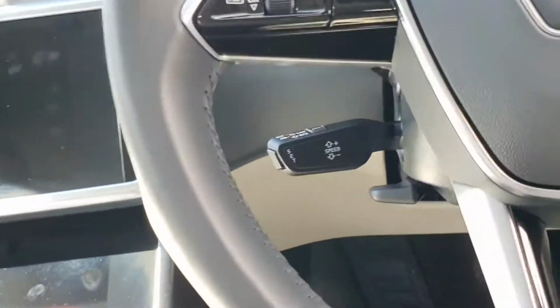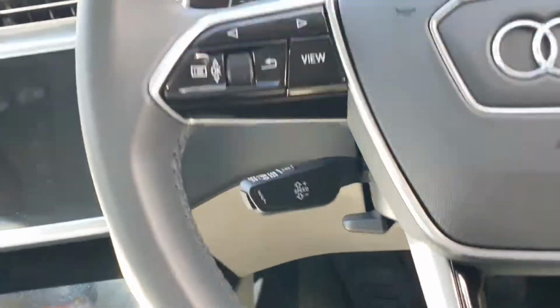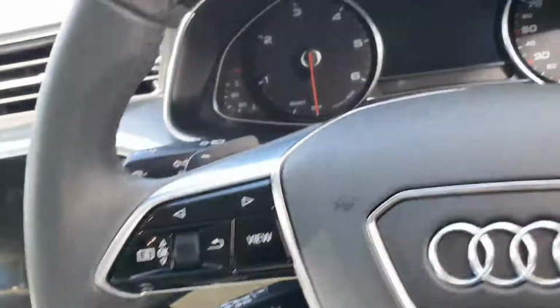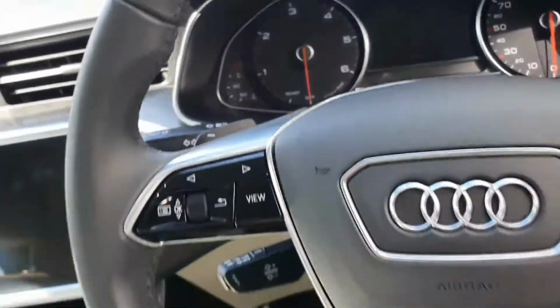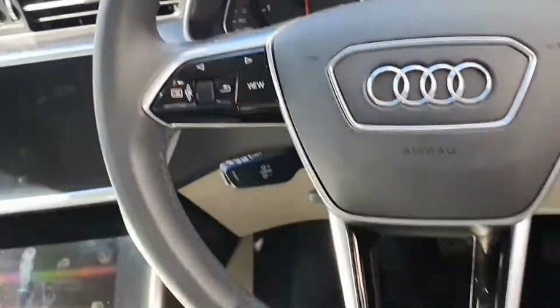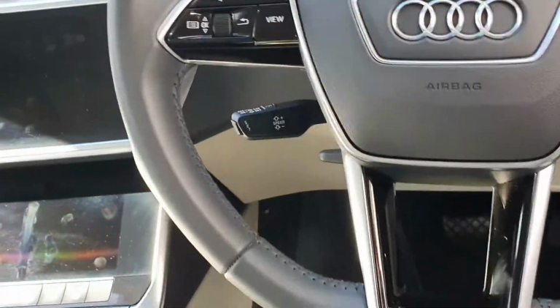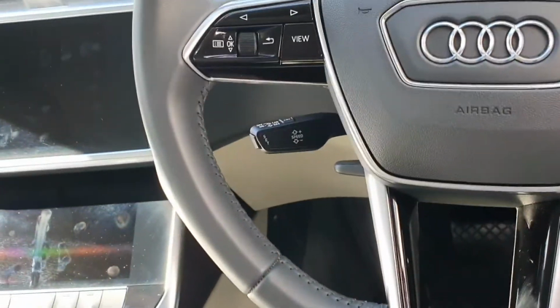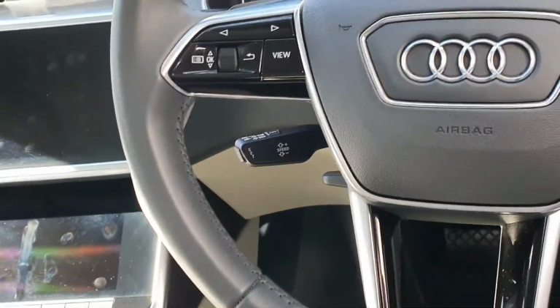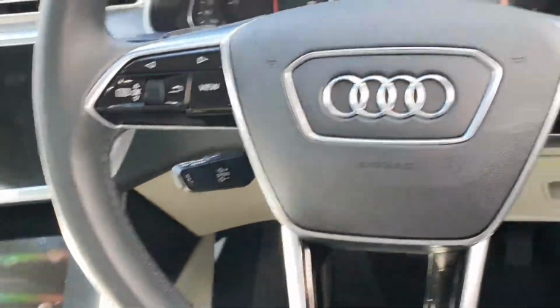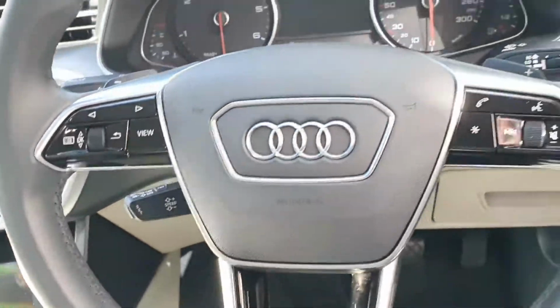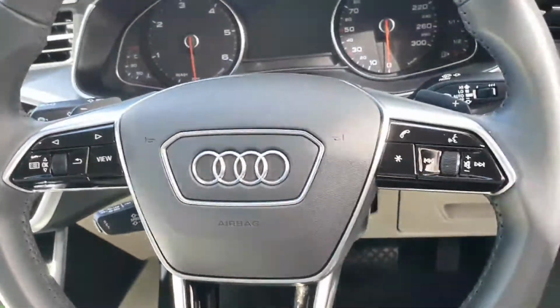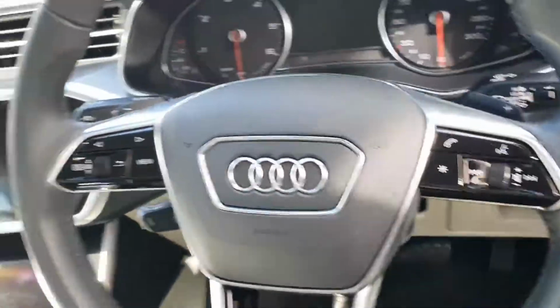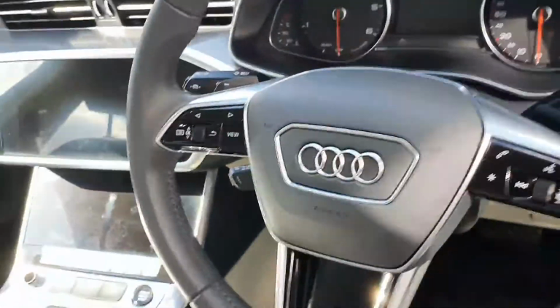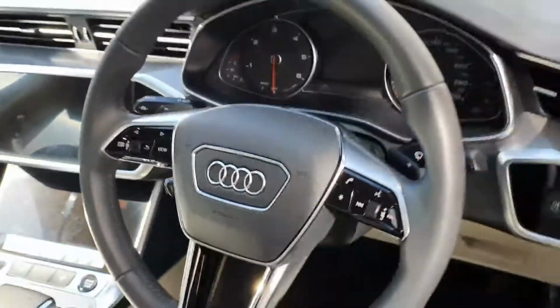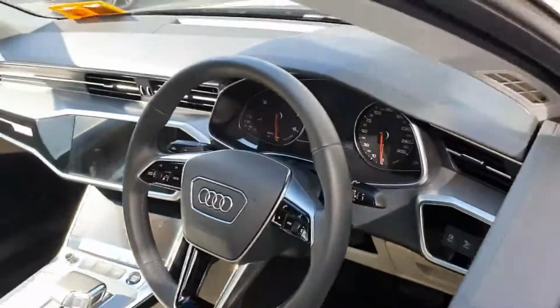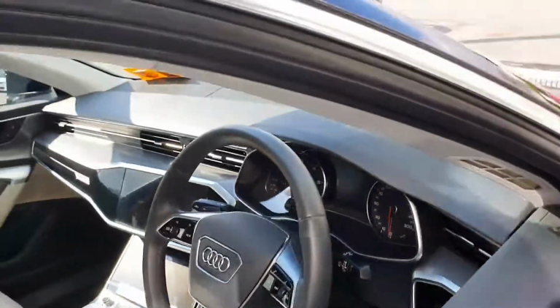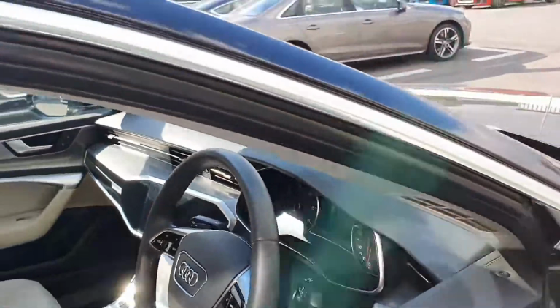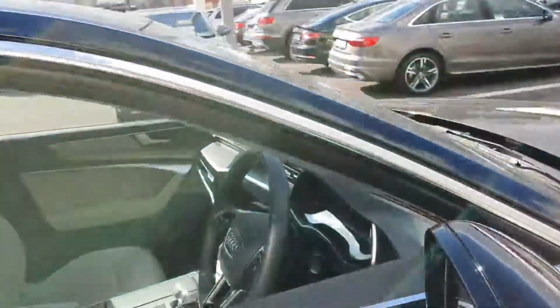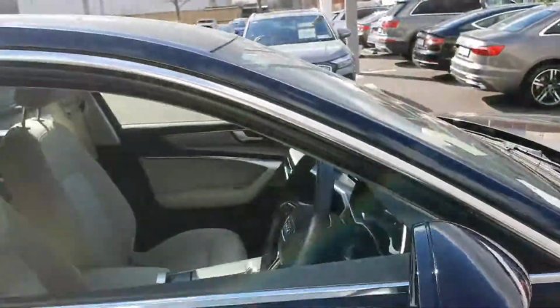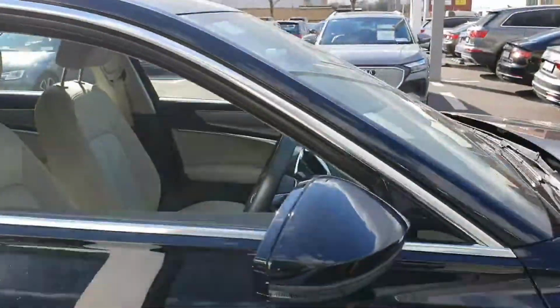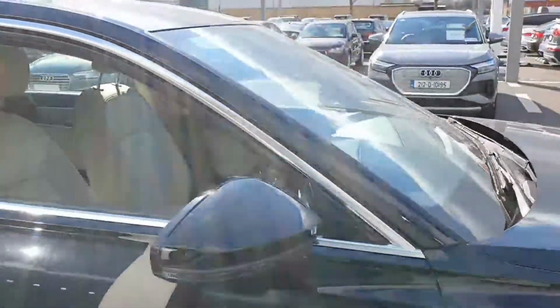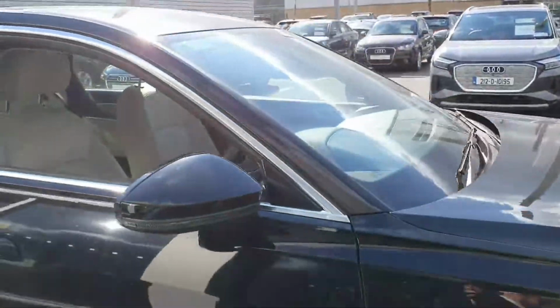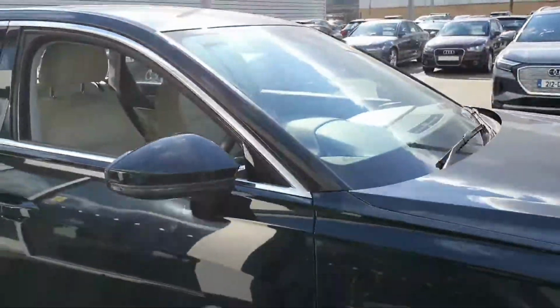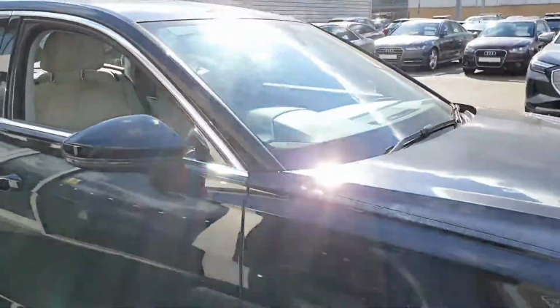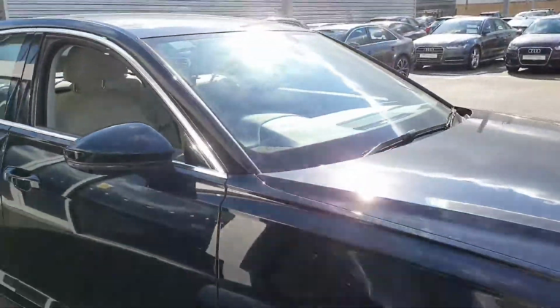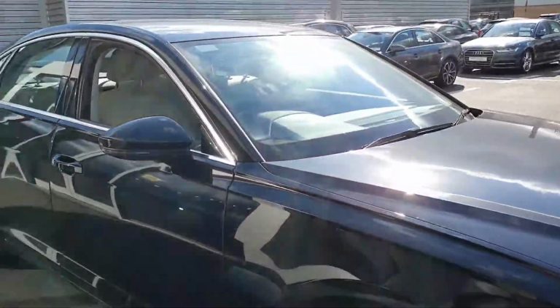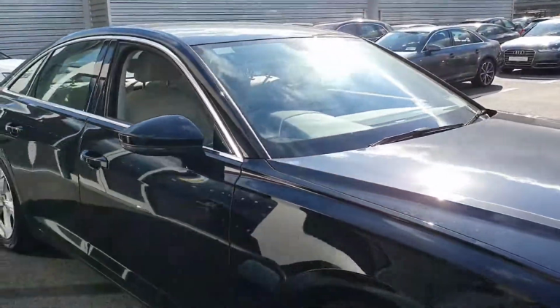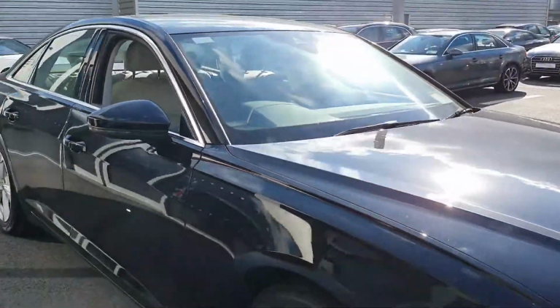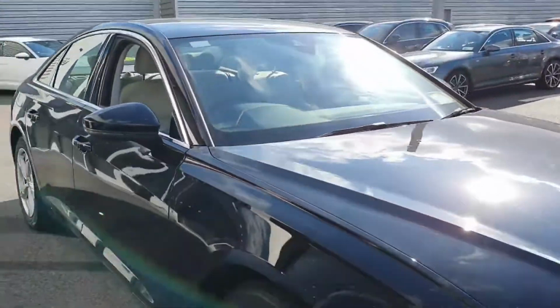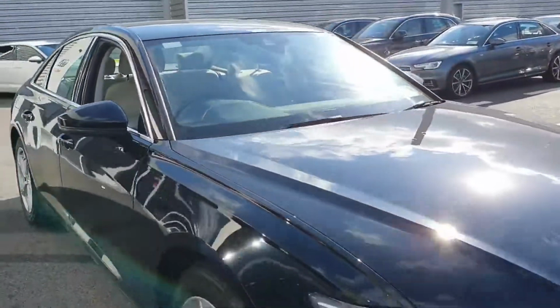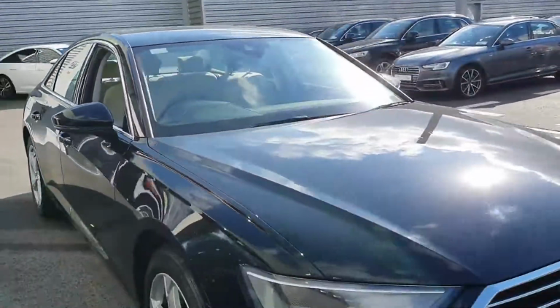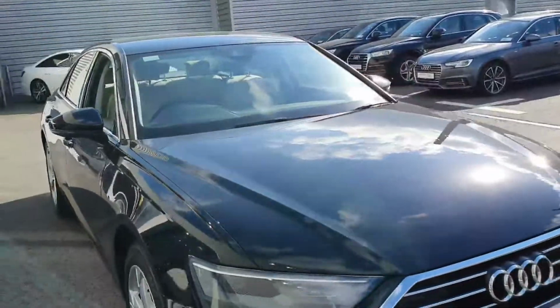Electric handbrake and auto hill hold assist. The vehicle comes with Audi active lane assist, cruise control, auto lights and wipers, and there's only 33,000km on the clock. We have electric and heated mirrors, folding on the exterior.